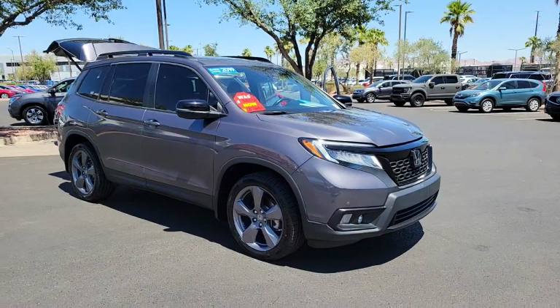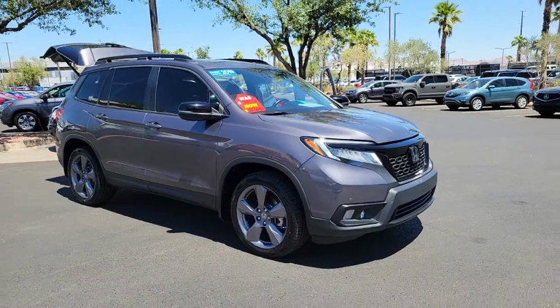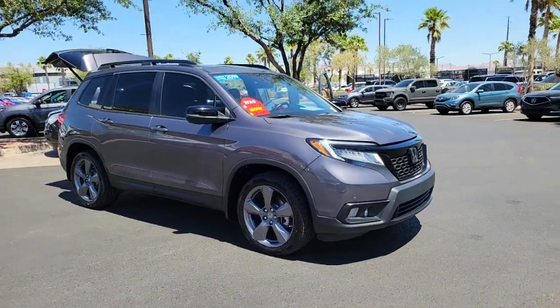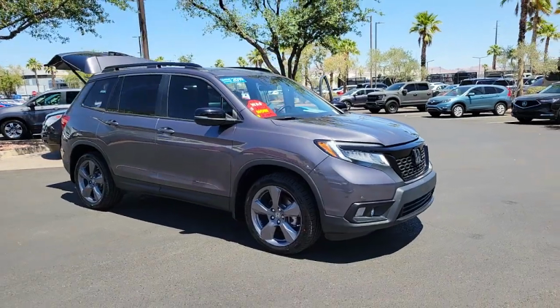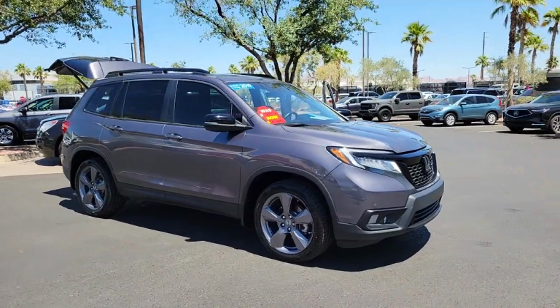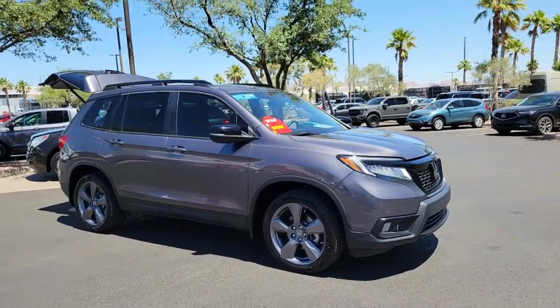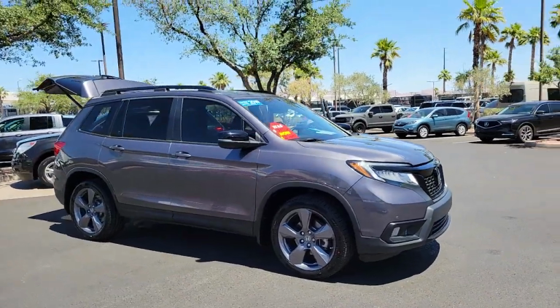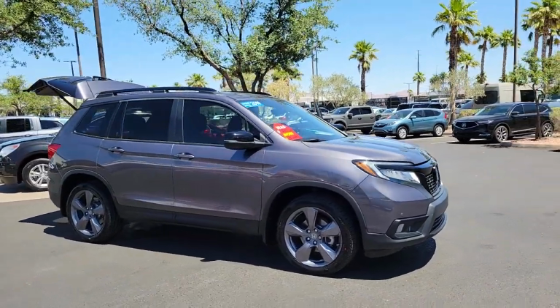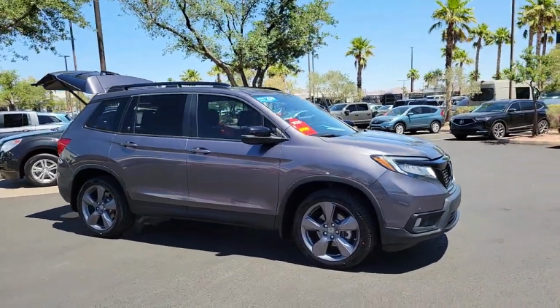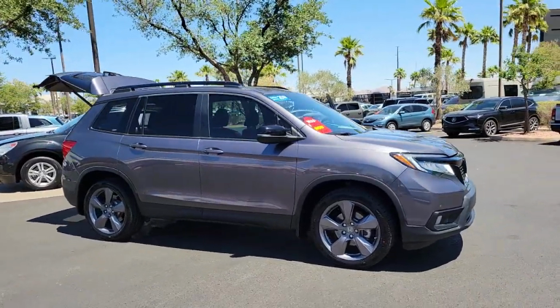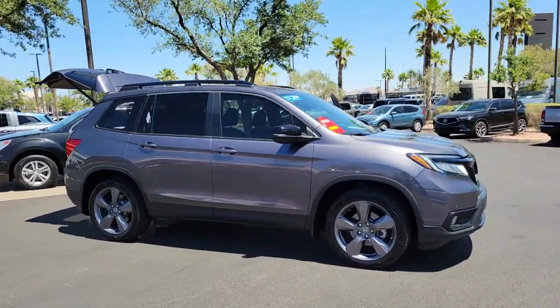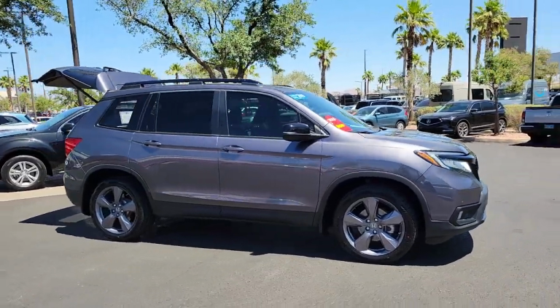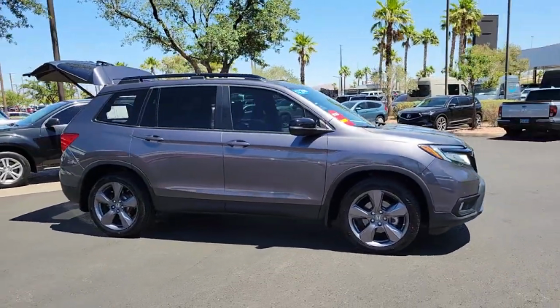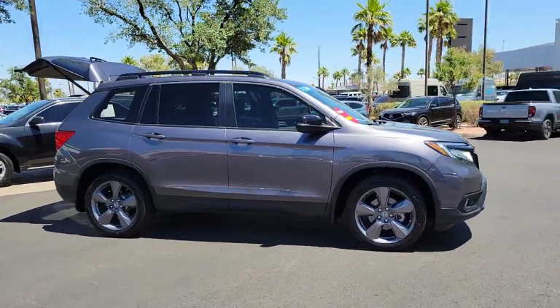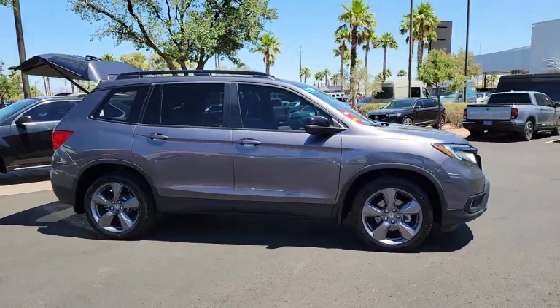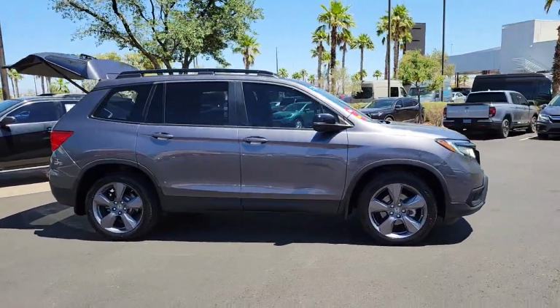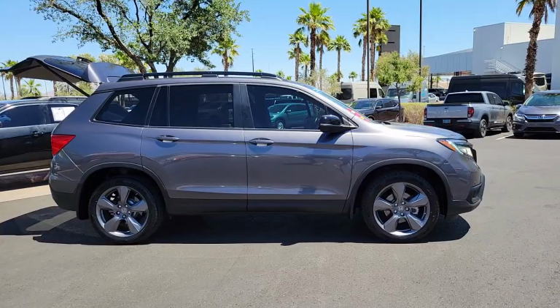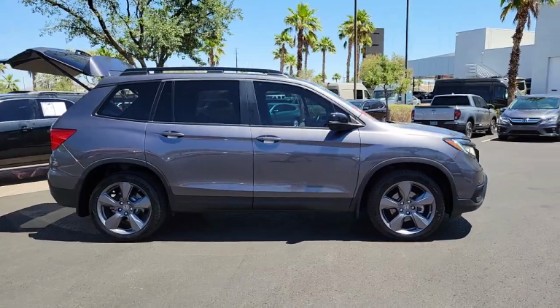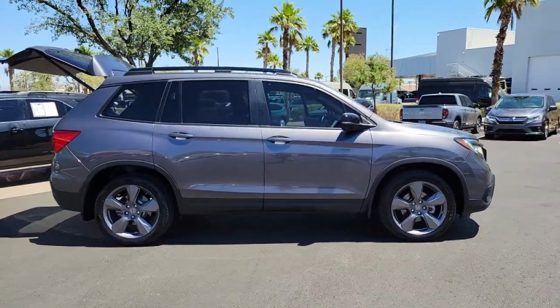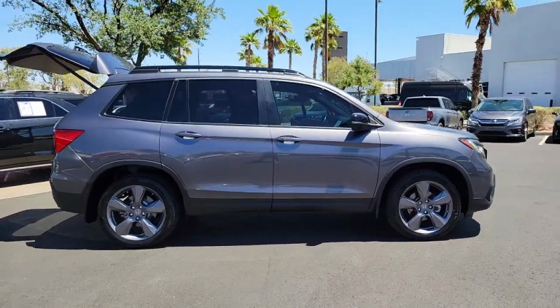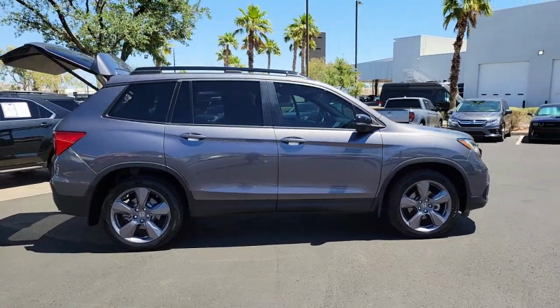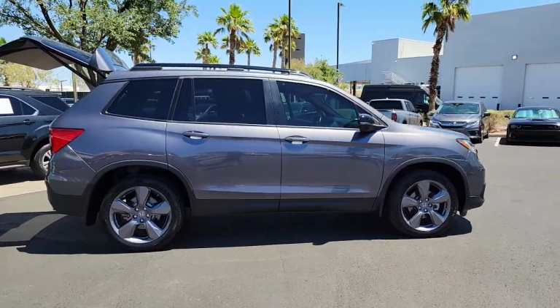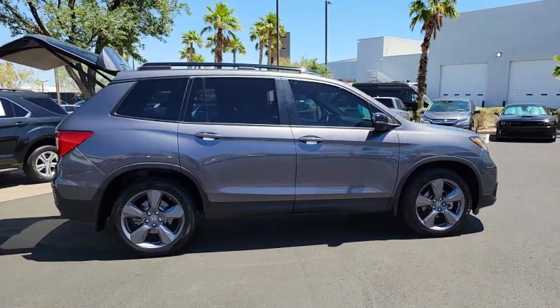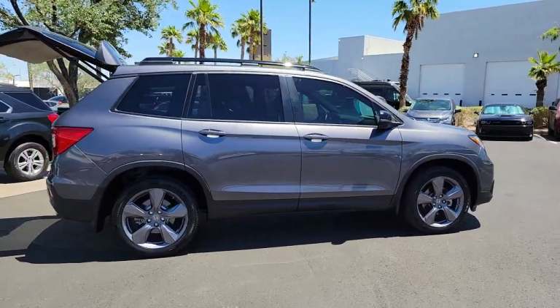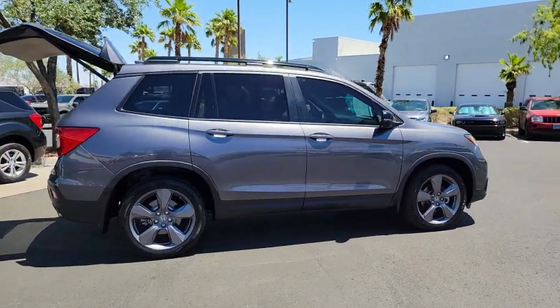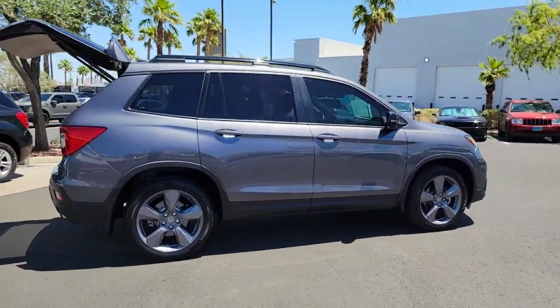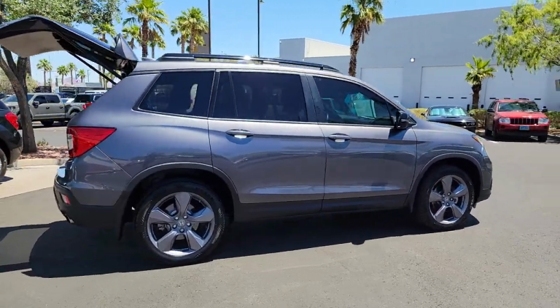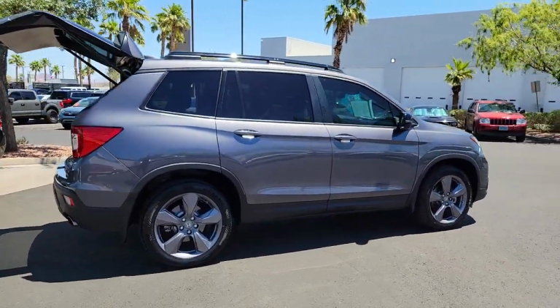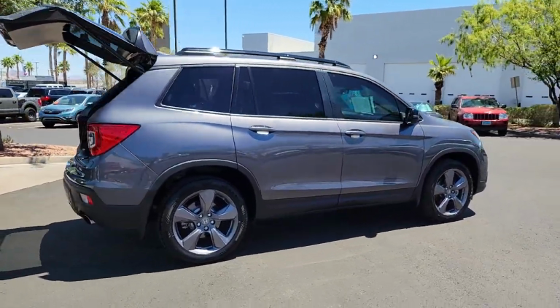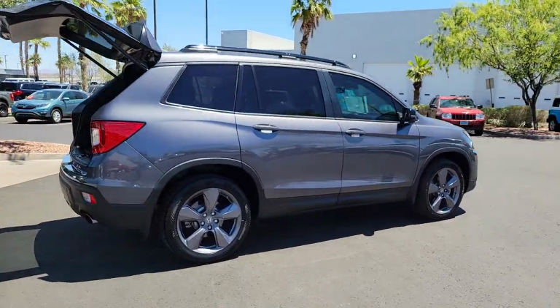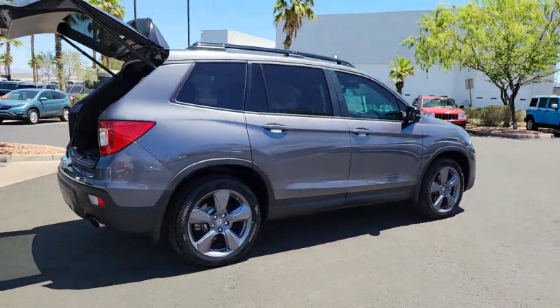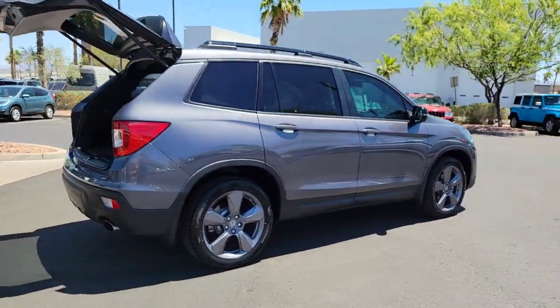This could be the car for you. The 2019 Honda Passport. This vehicle is an outstanding buy with fewer than 45,000 miles on the odometer.